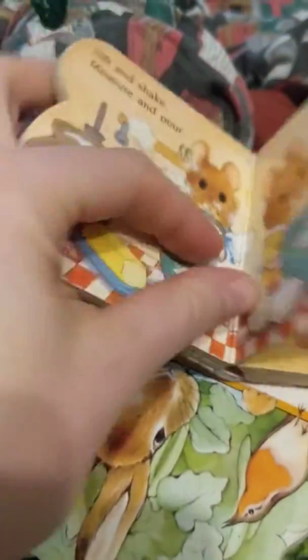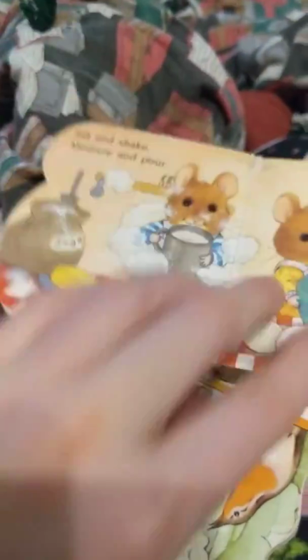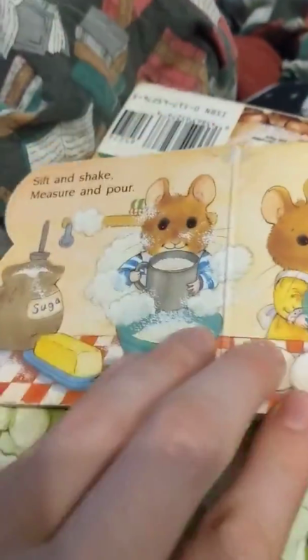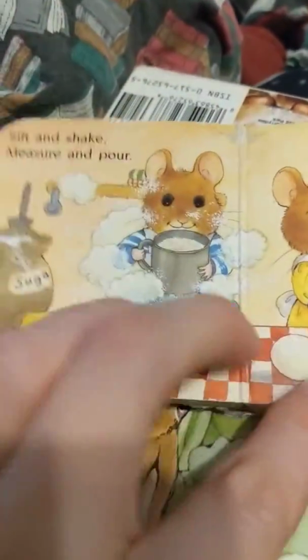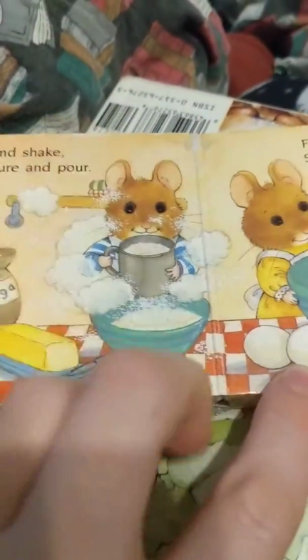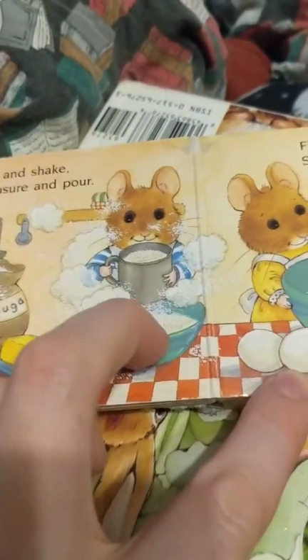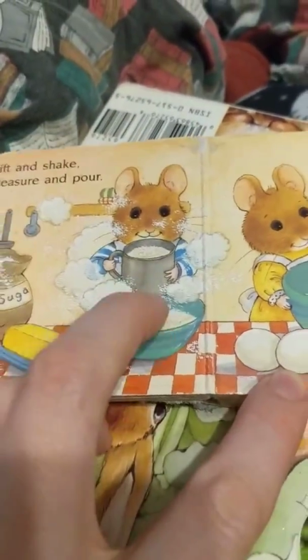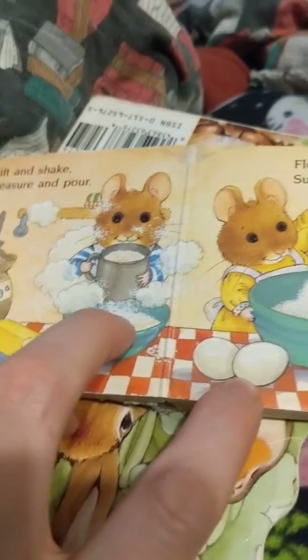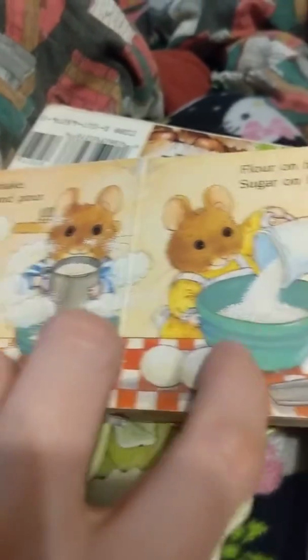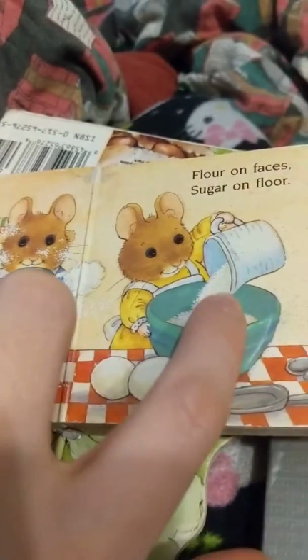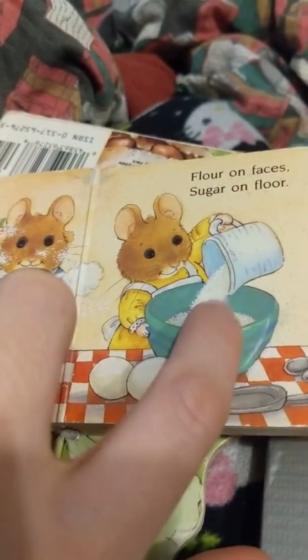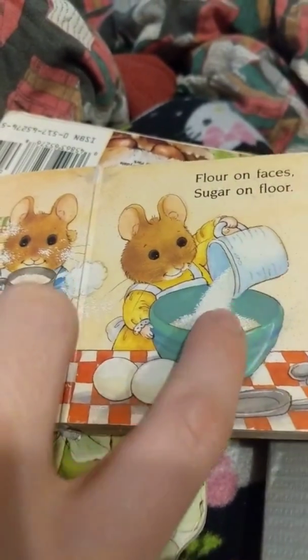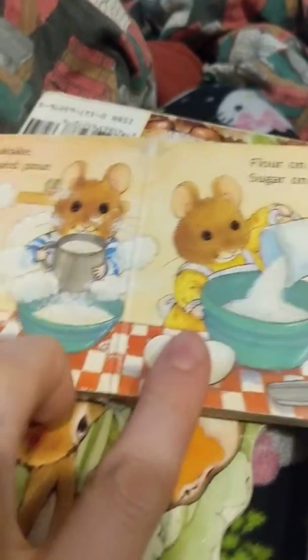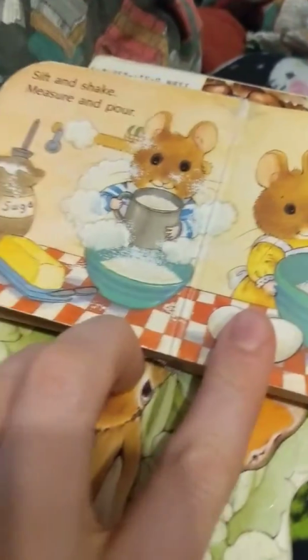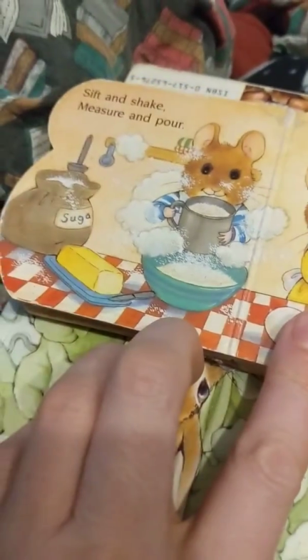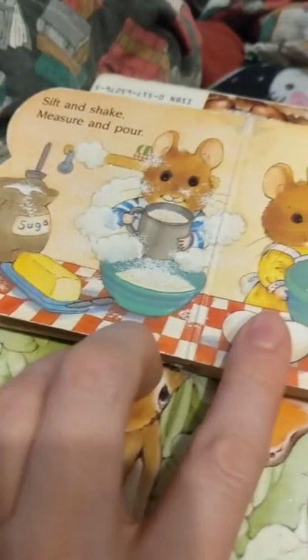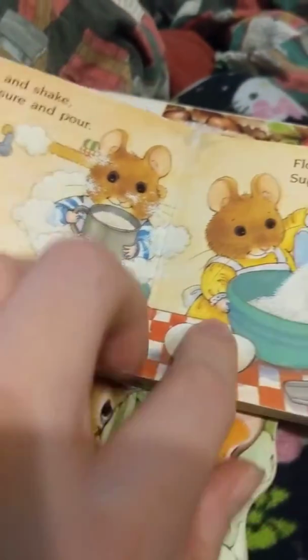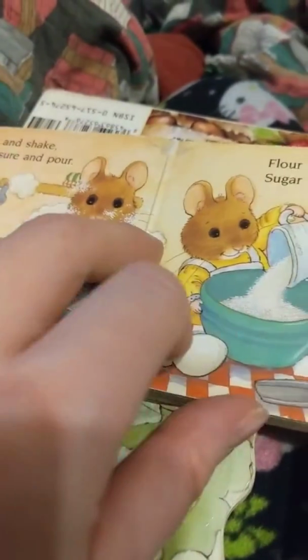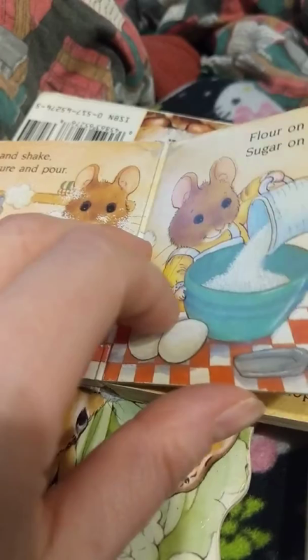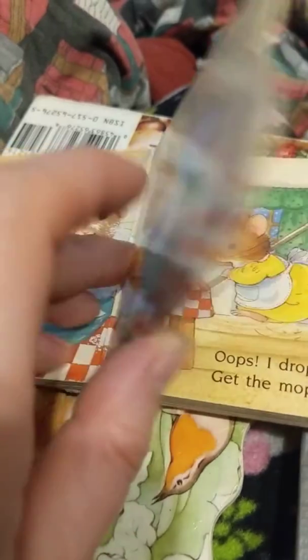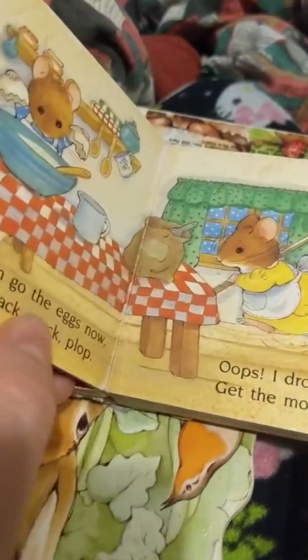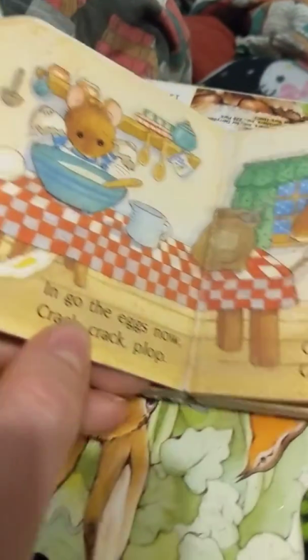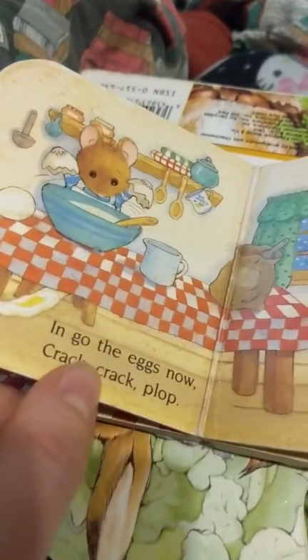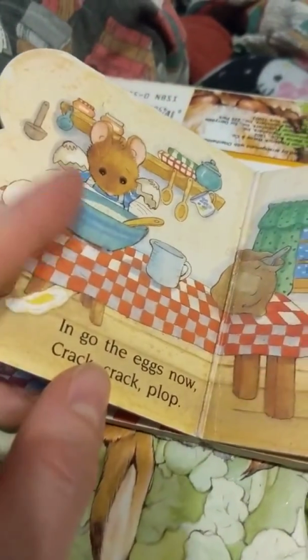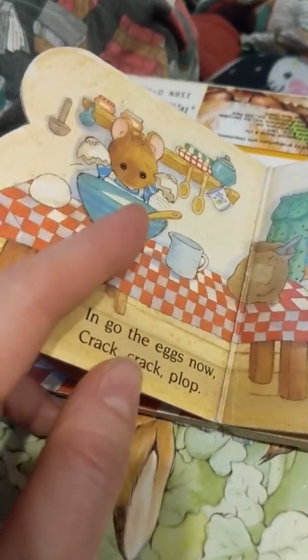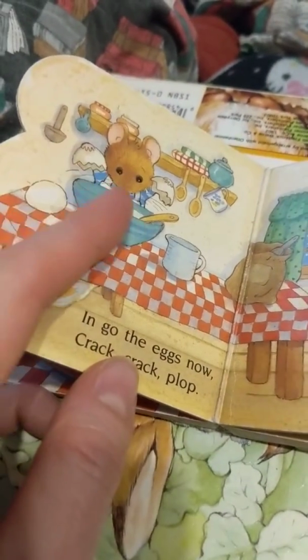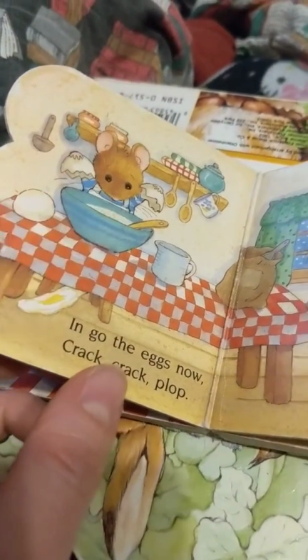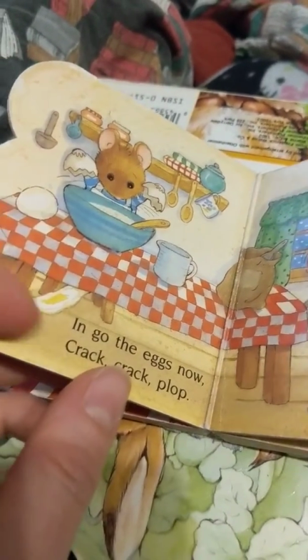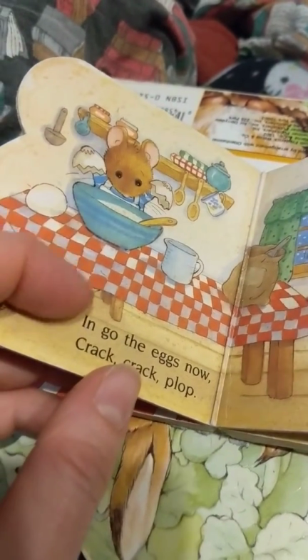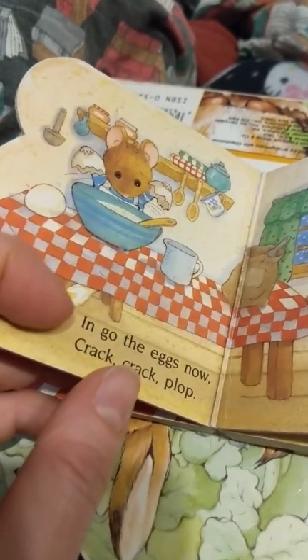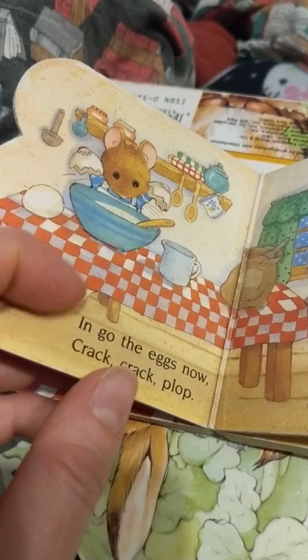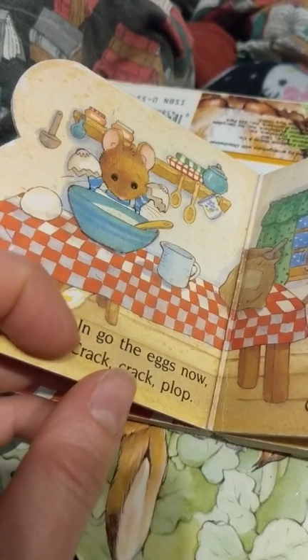Then they each had a bowl and the little mouse put some flour in his bowl and the other little mouse put some sugar in her bowl. They had to put lots of things in their bowl to mix them all up and stir them up to make cookies. Then the little mouse tried to put an egg in his bowl but it fell on the floor.